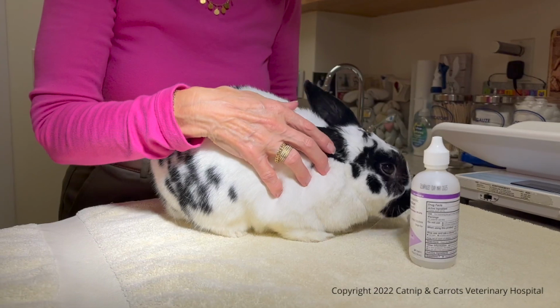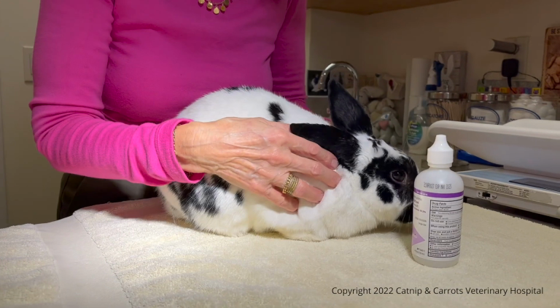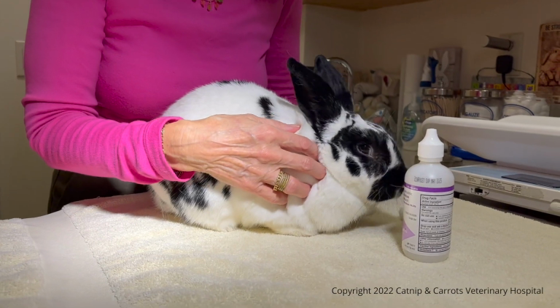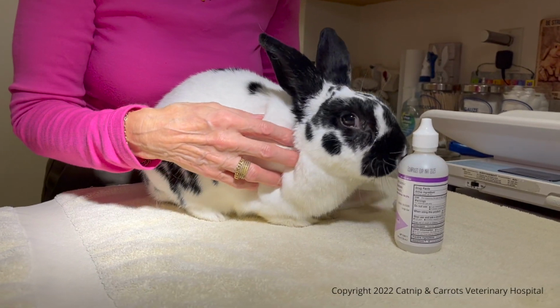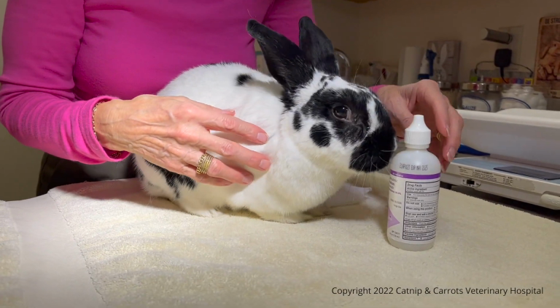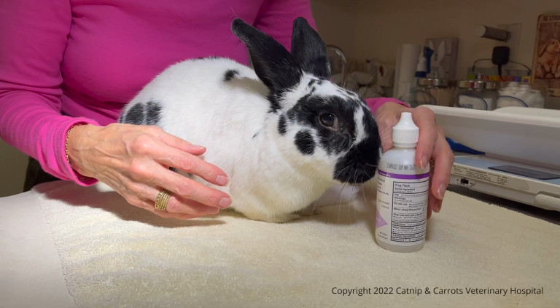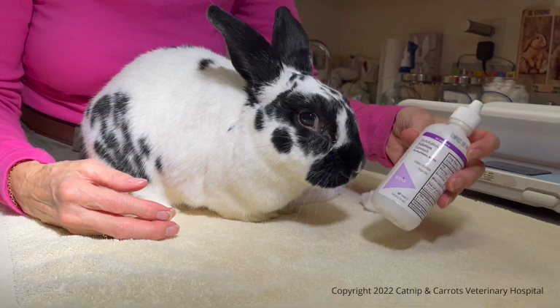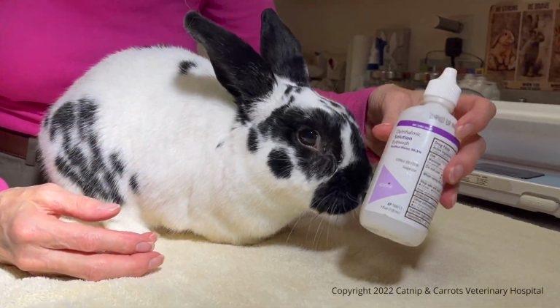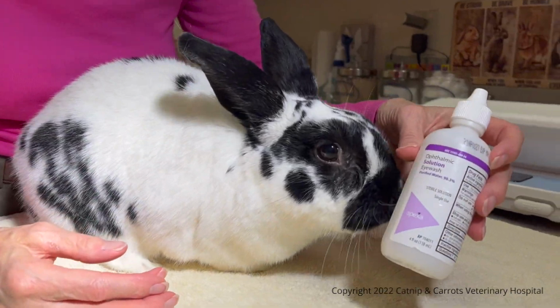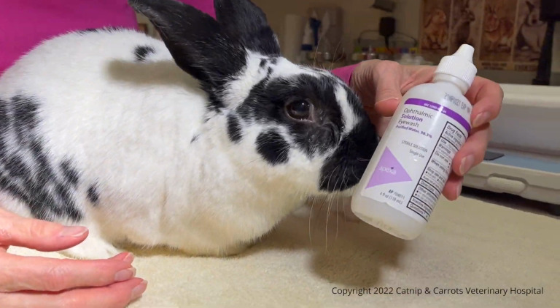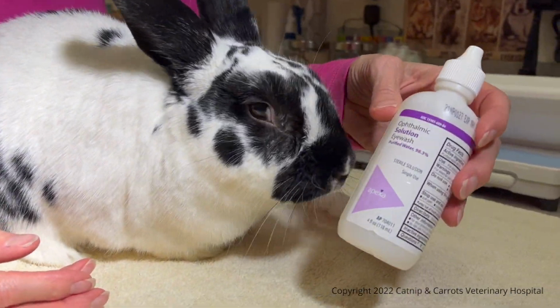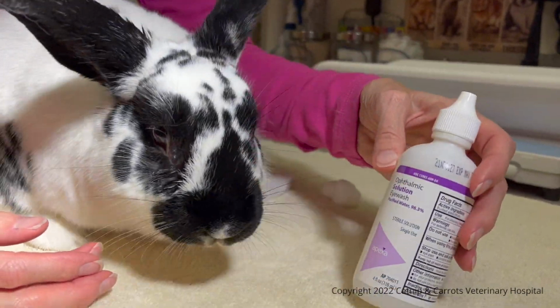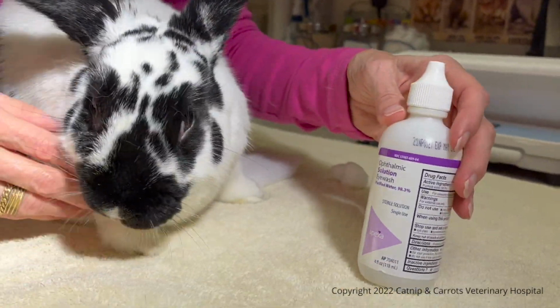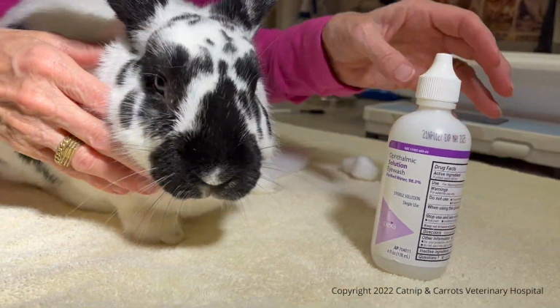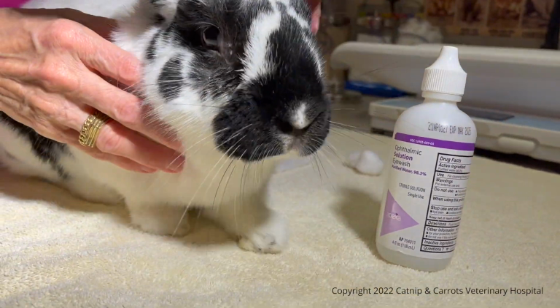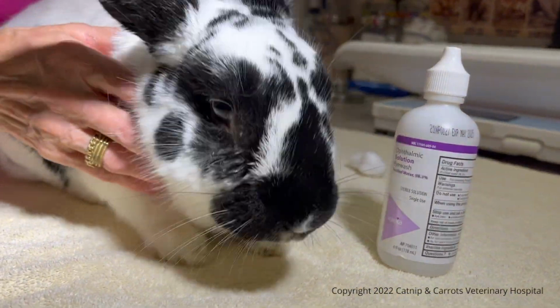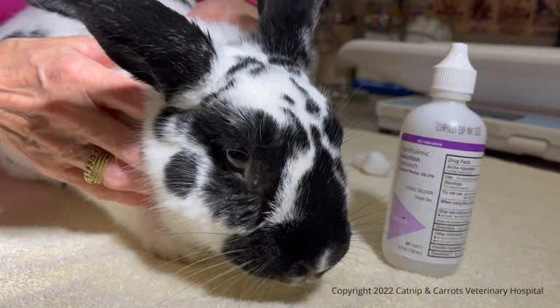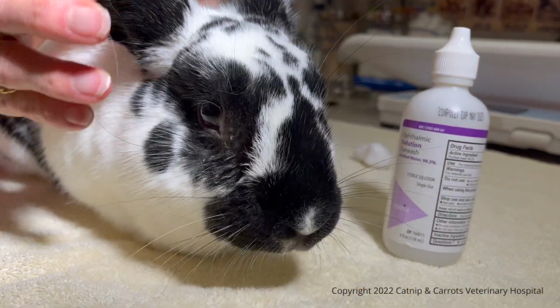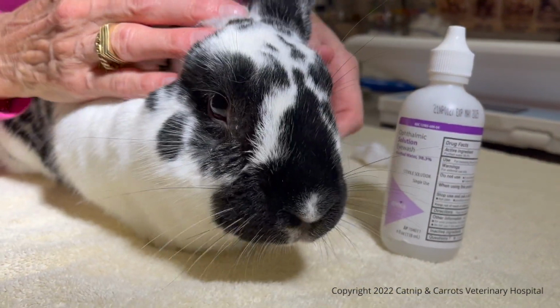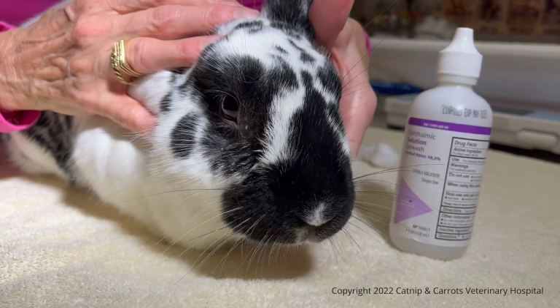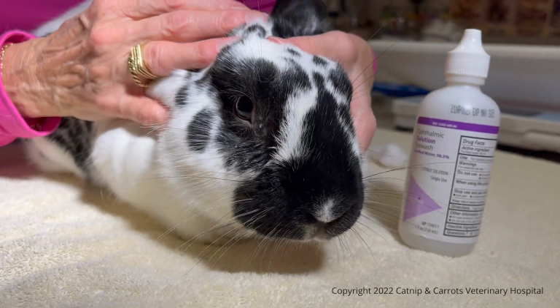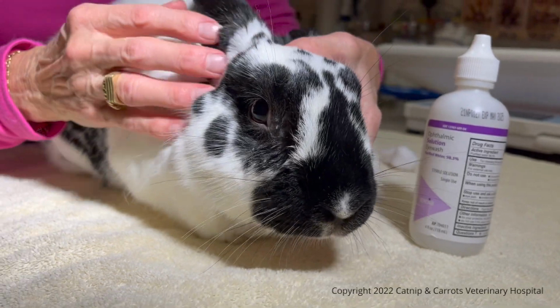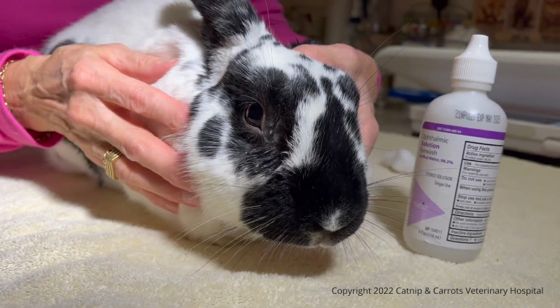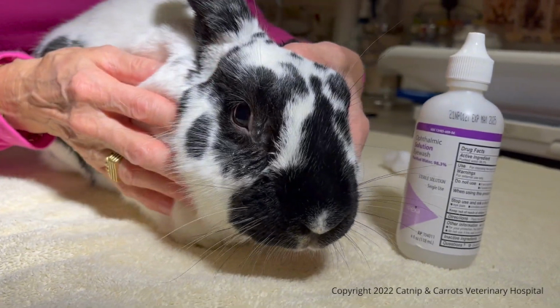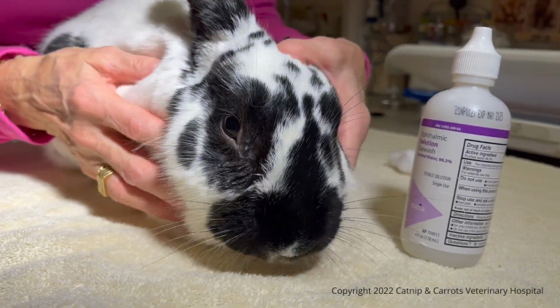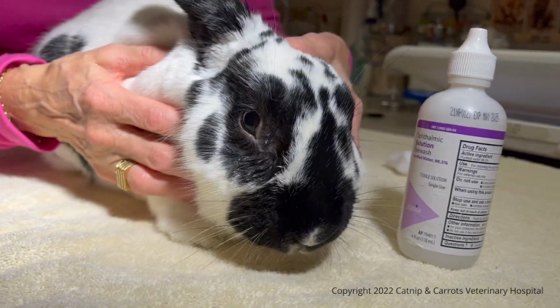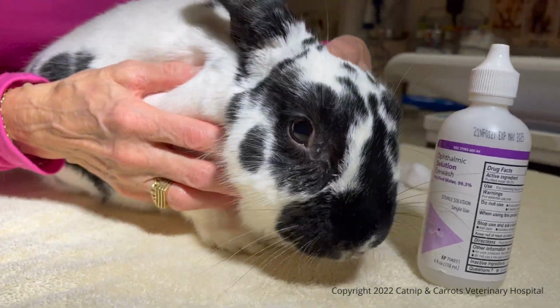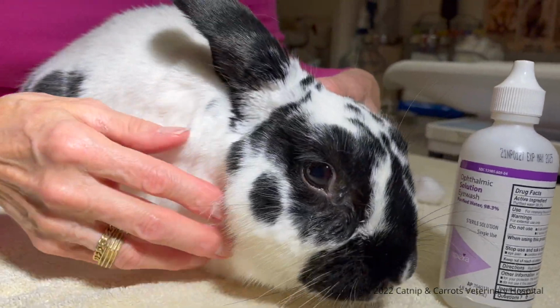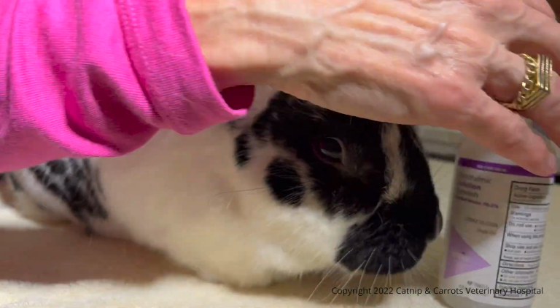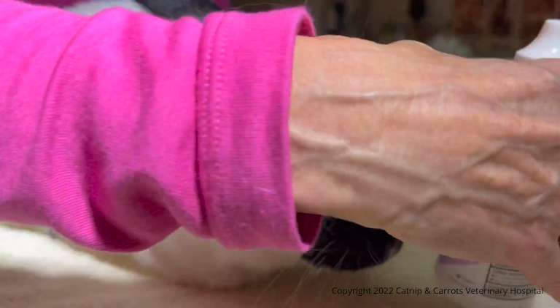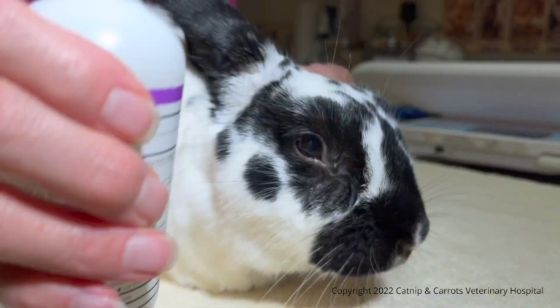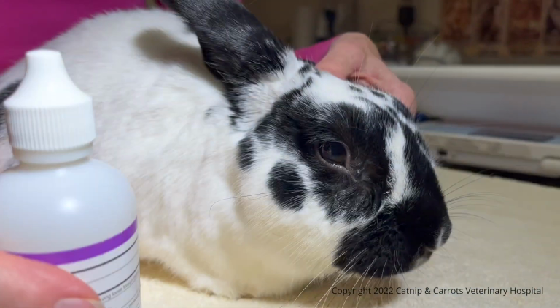So what we have here is an eye wash solution — you can use Bausch and Lomb, or you can actually use some warm water — but the only way that you're going to get this sticky substance off their fur is by getting it really, really wet.